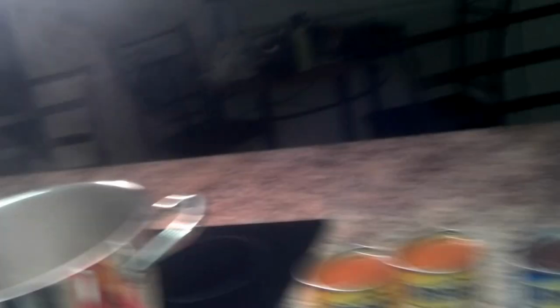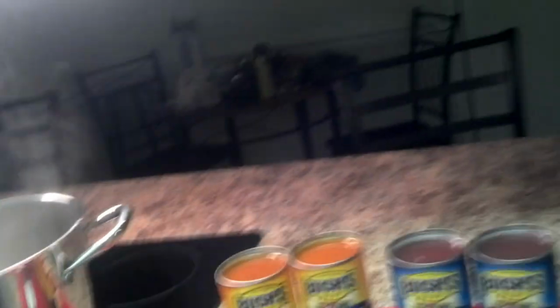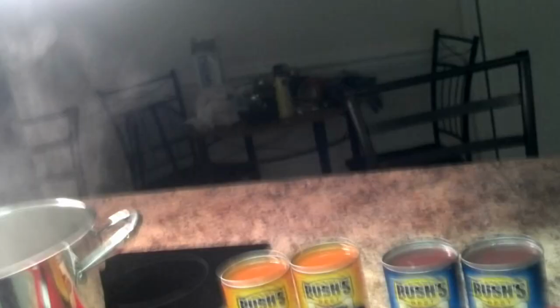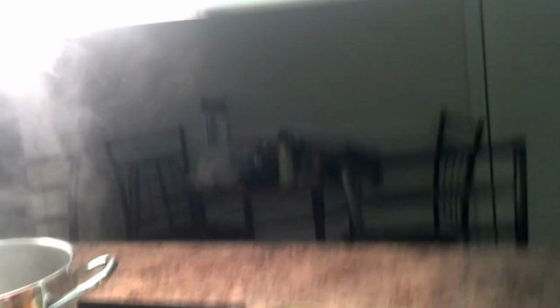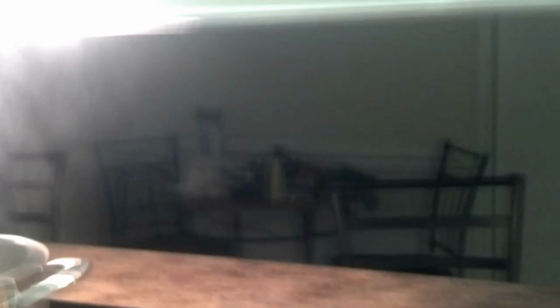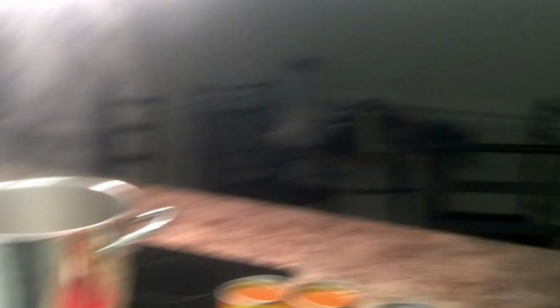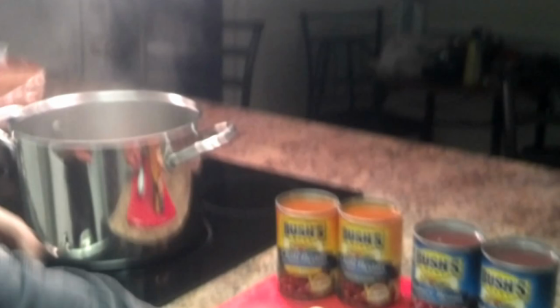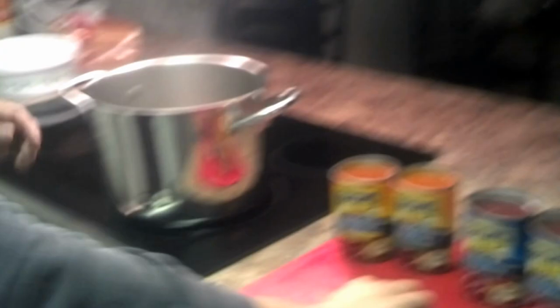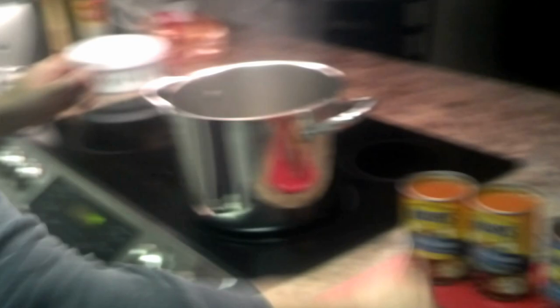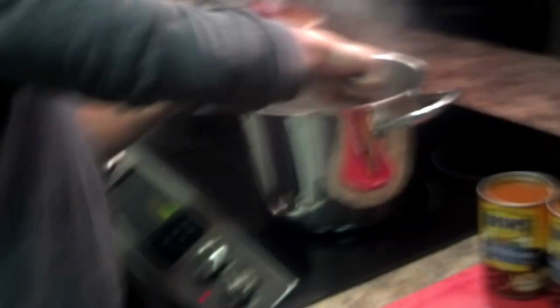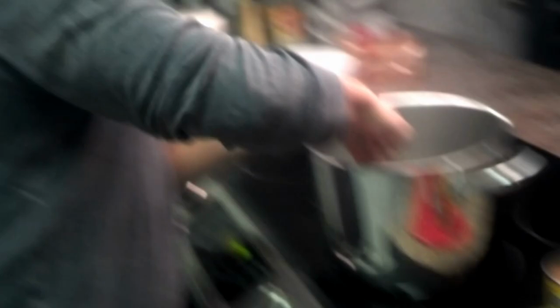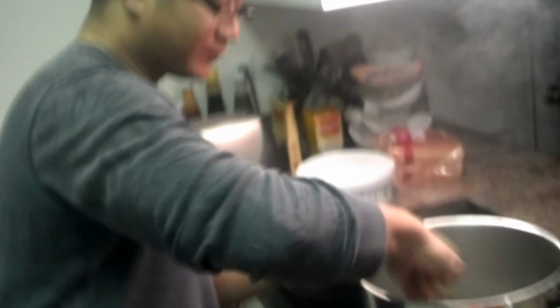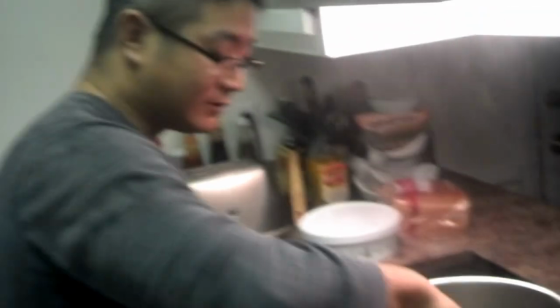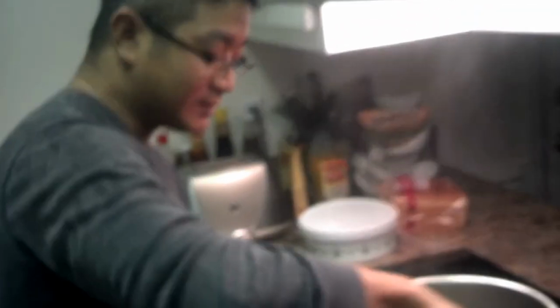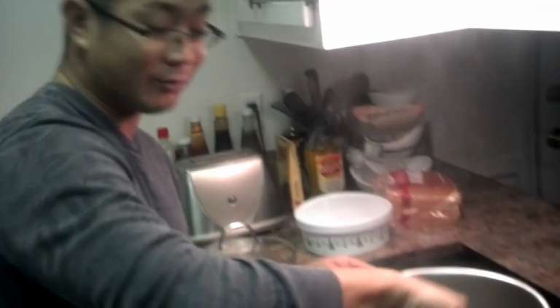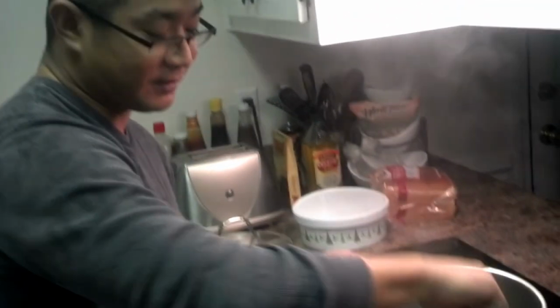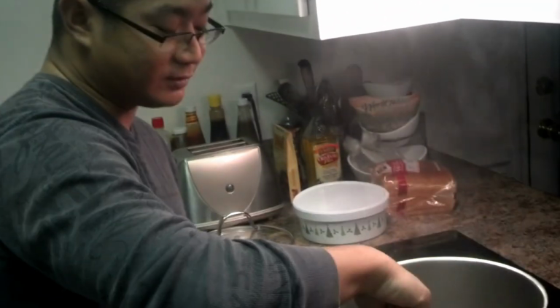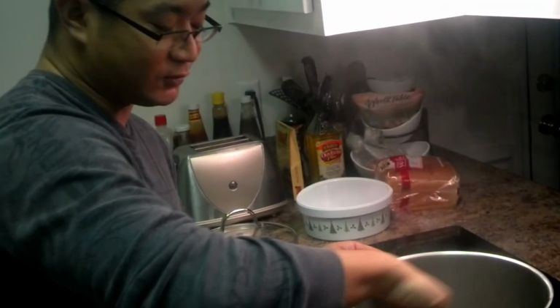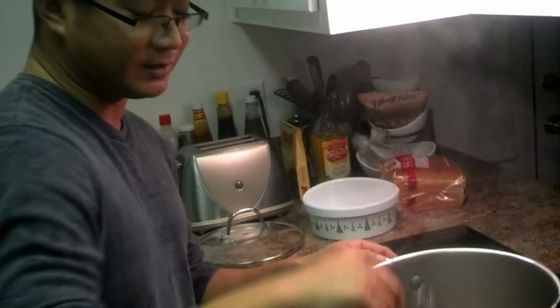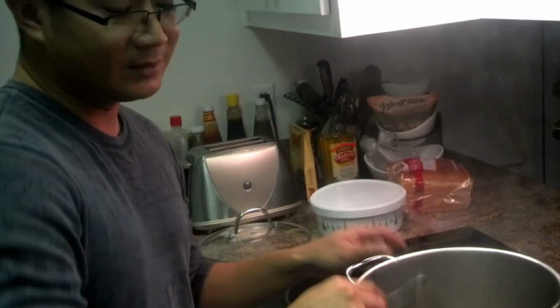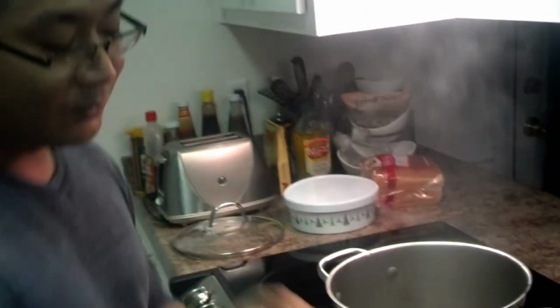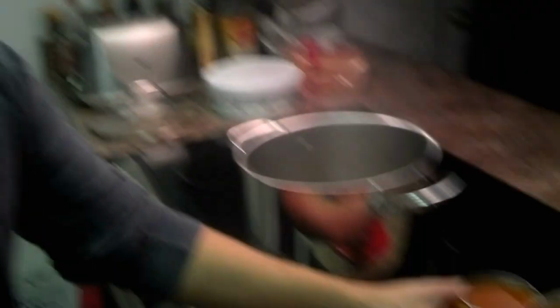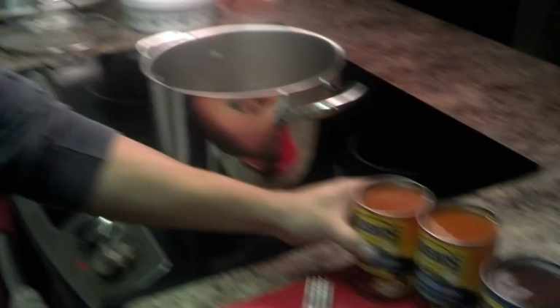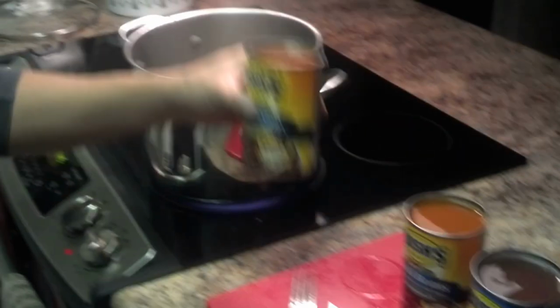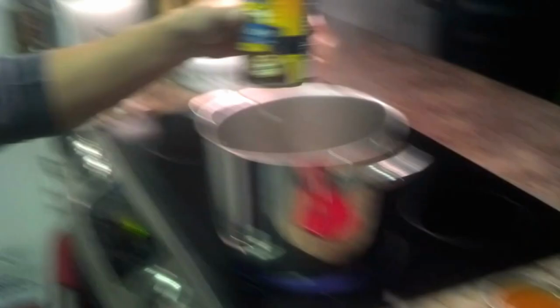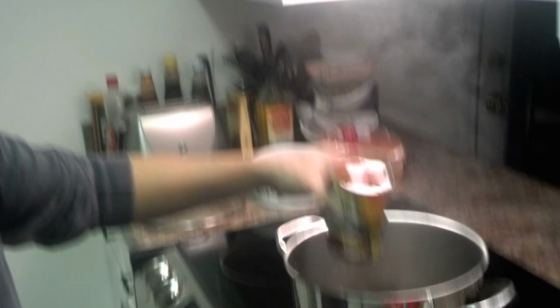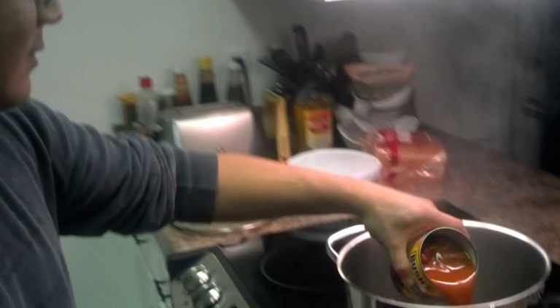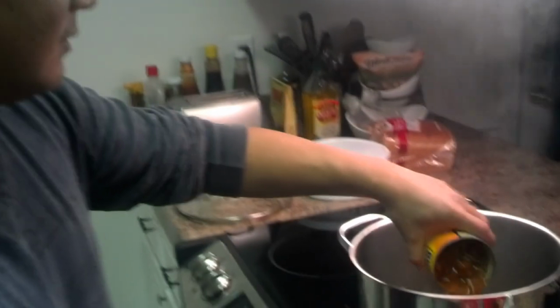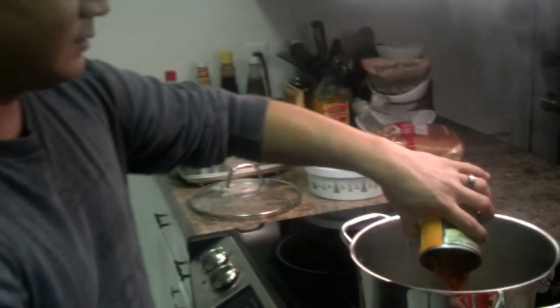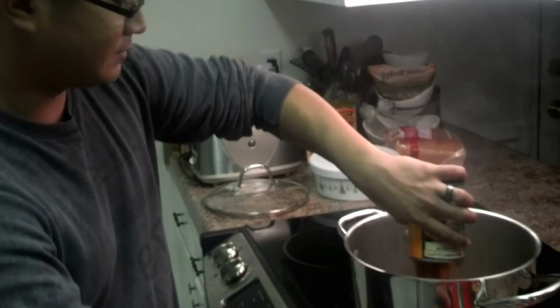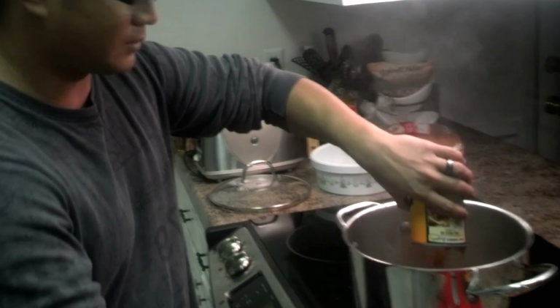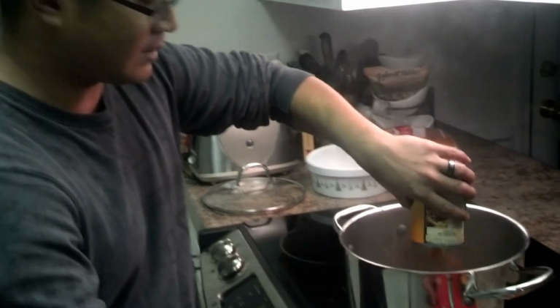Here we go. We have our two pounds of ground beef here with two whole onions. We'll add the chili beans — just throw that in there.